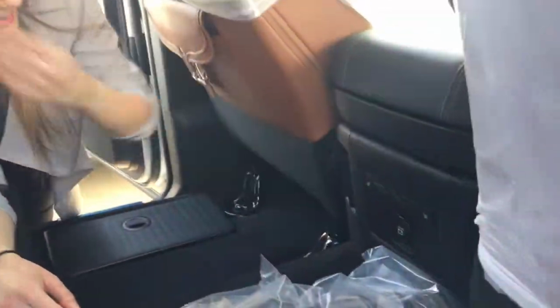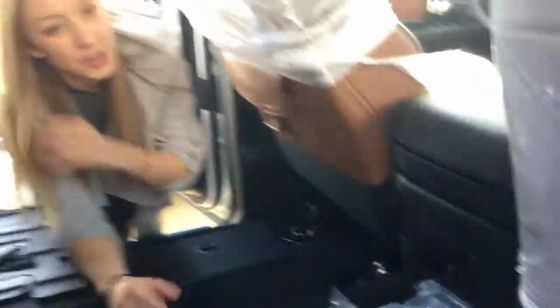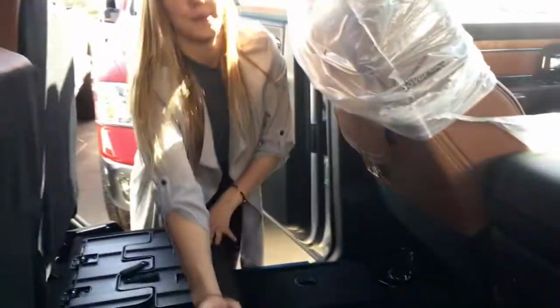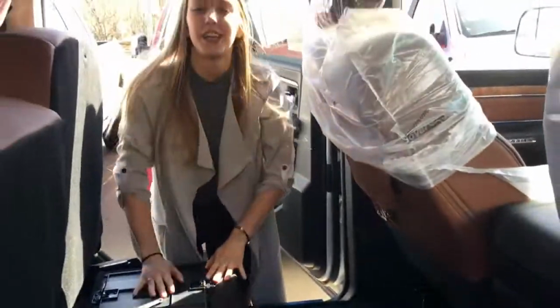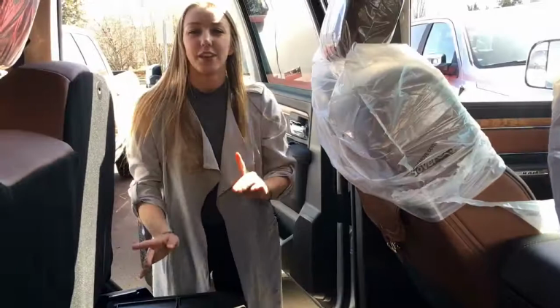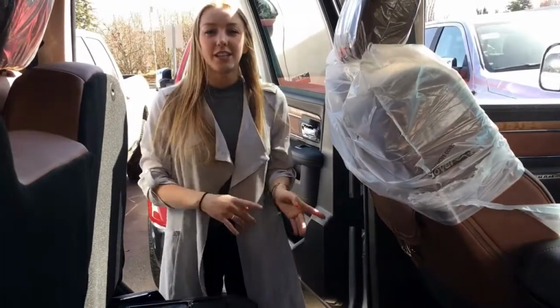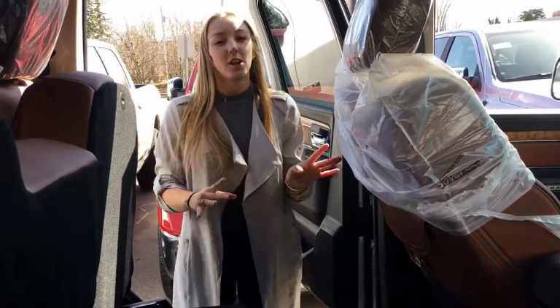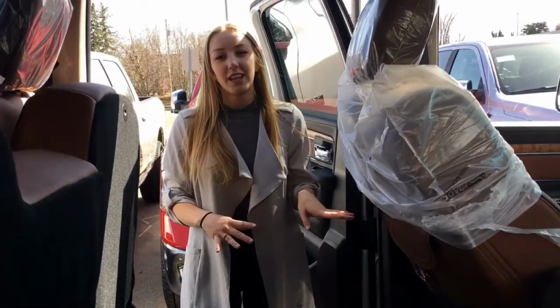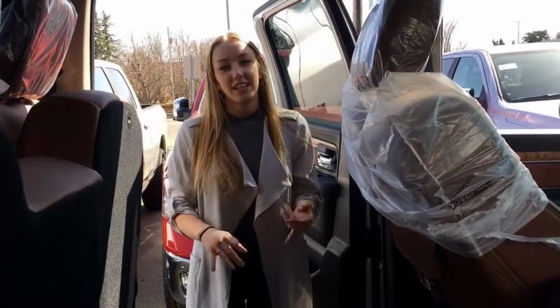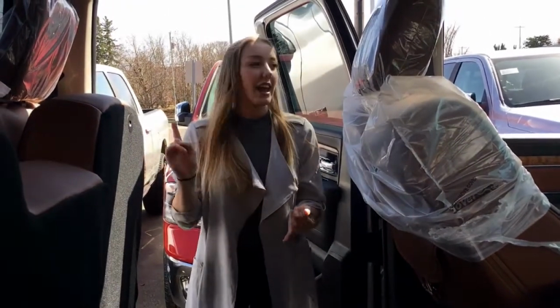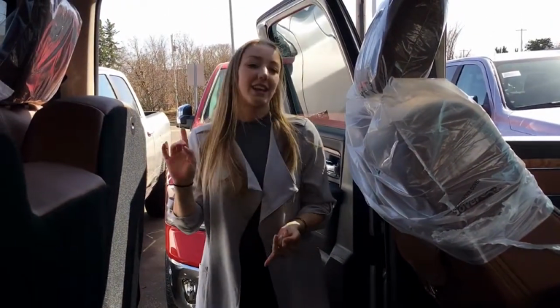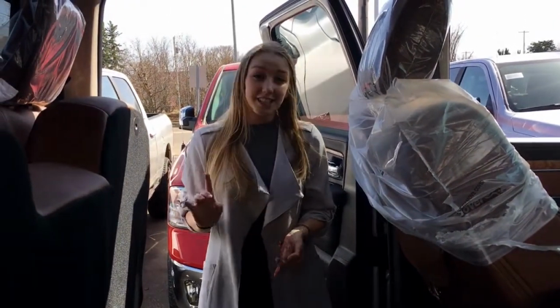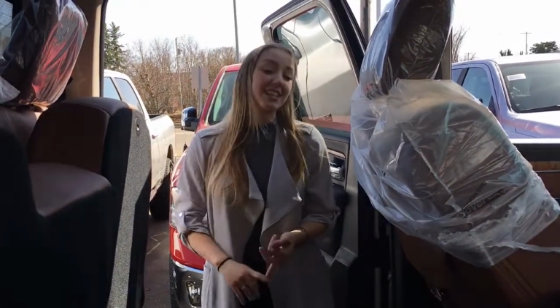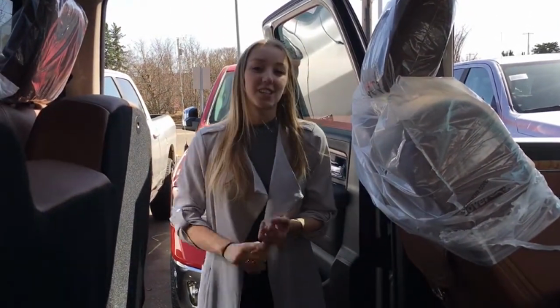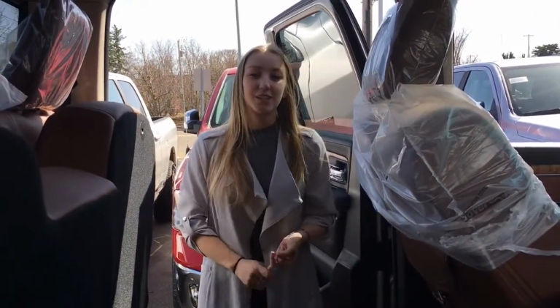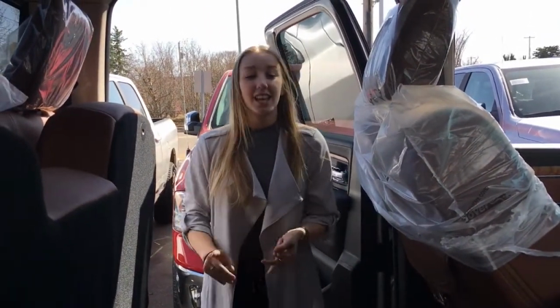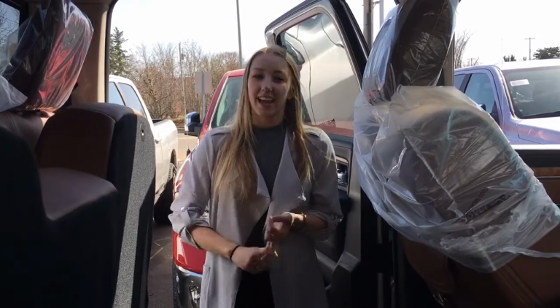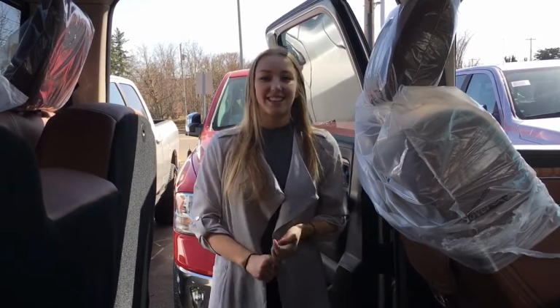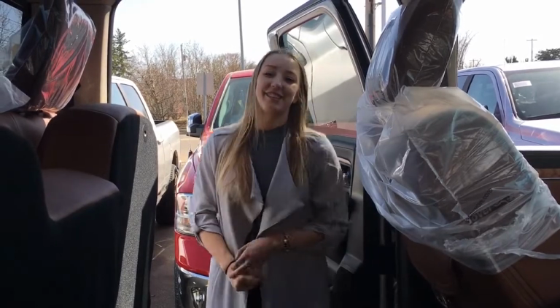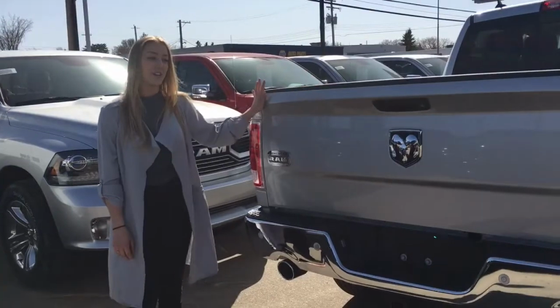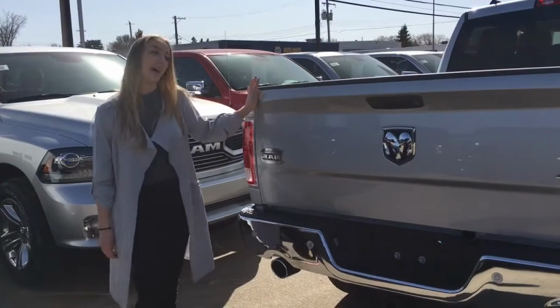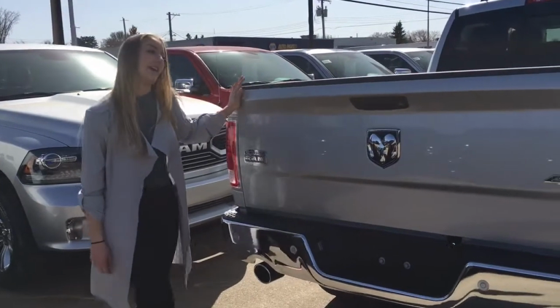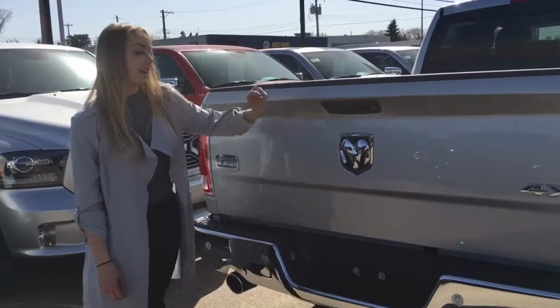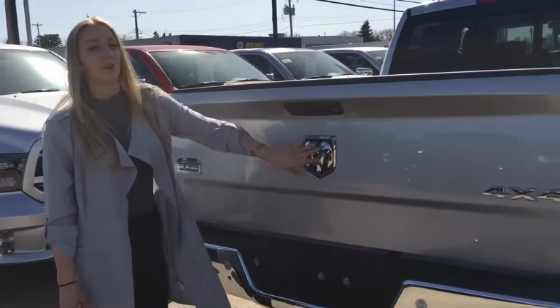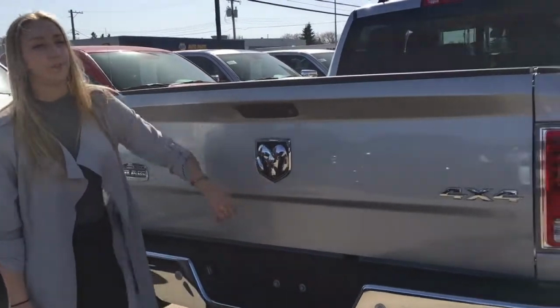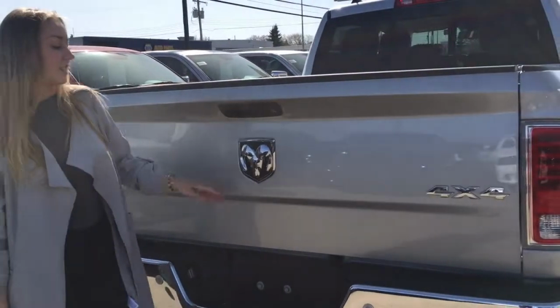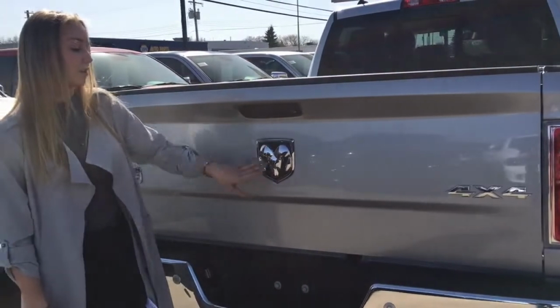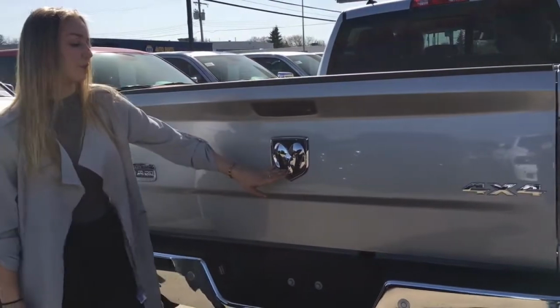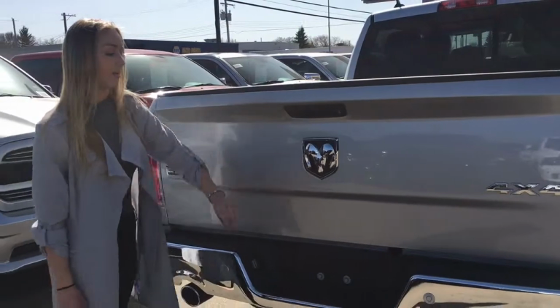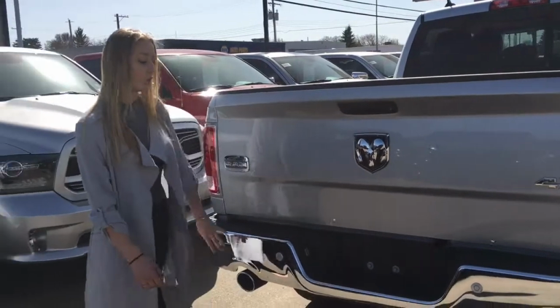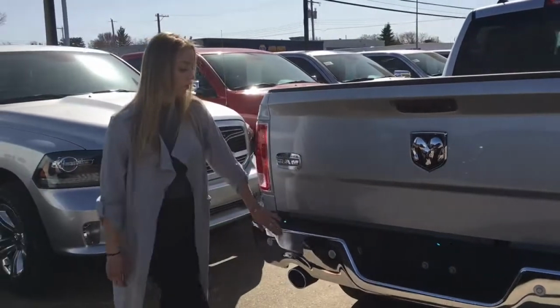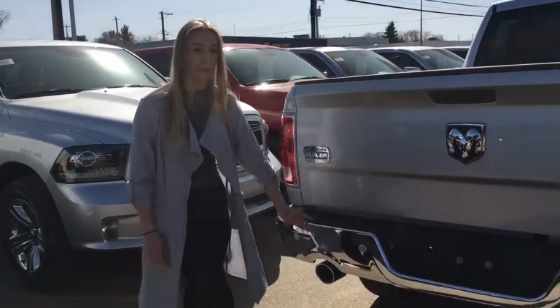In the front there are also heated seats, and in addition to the heated seats there are cooled seats and a heated steering wheel. We're here at the back — chrome accent, you've got your chrome RAM logo and your chrome bumper.